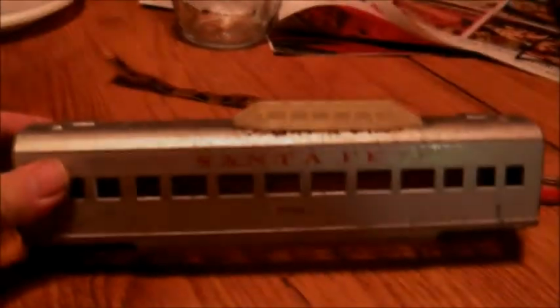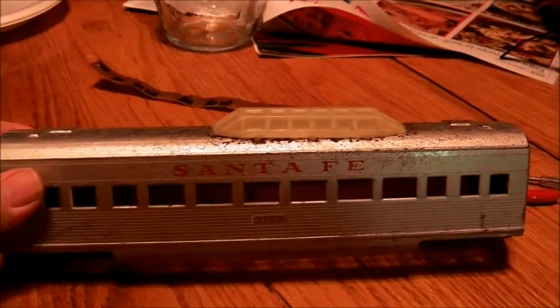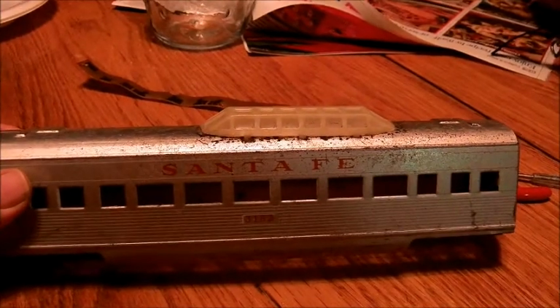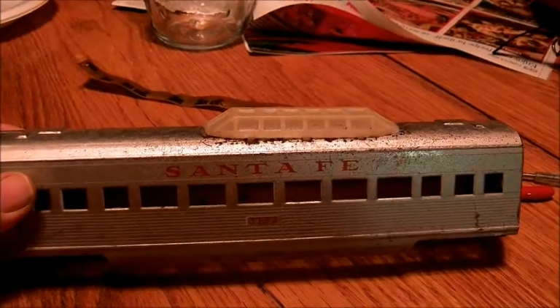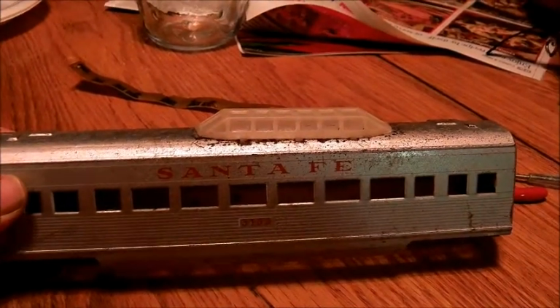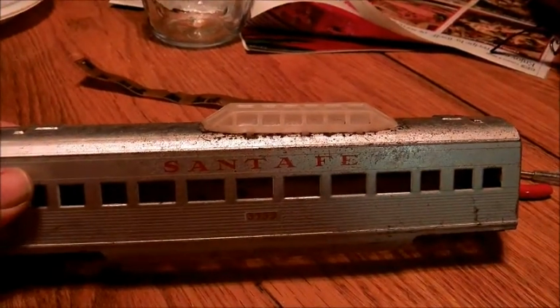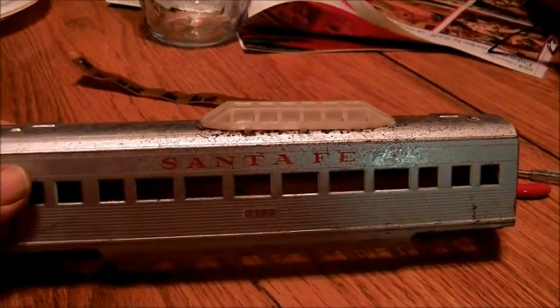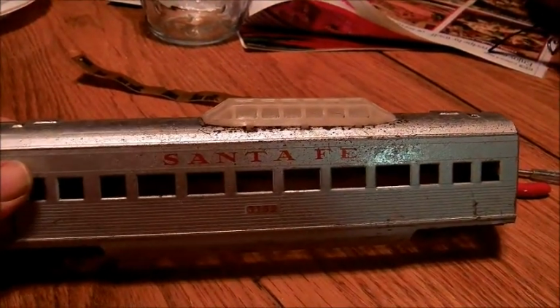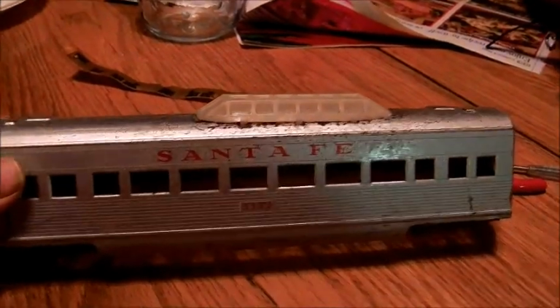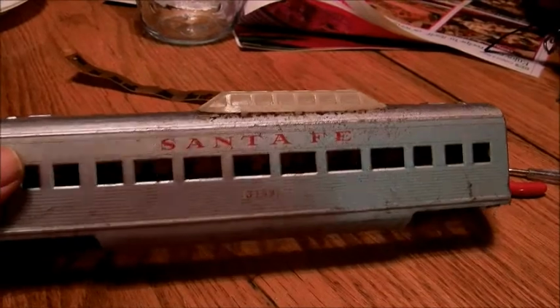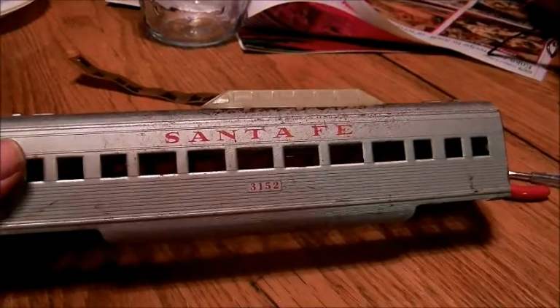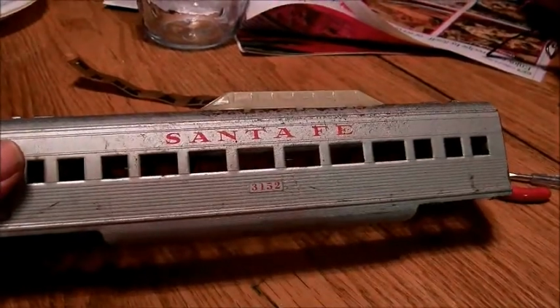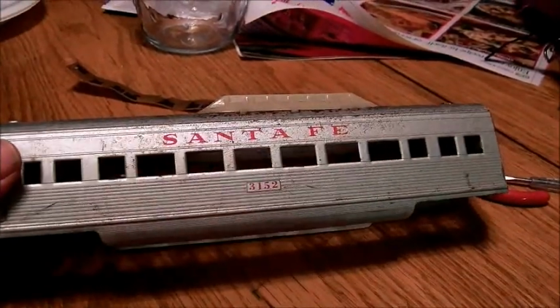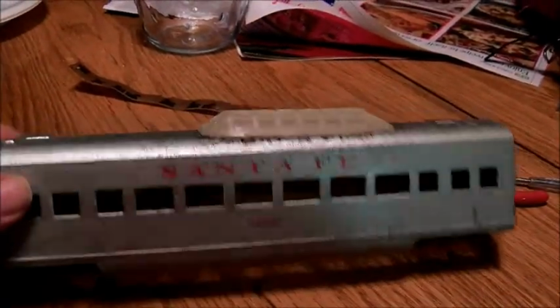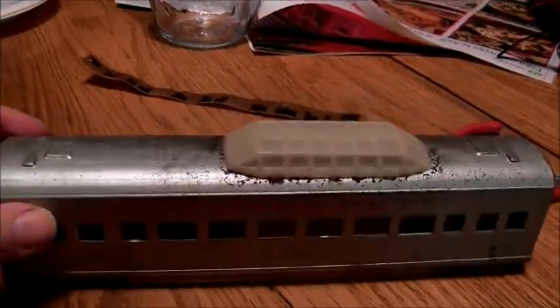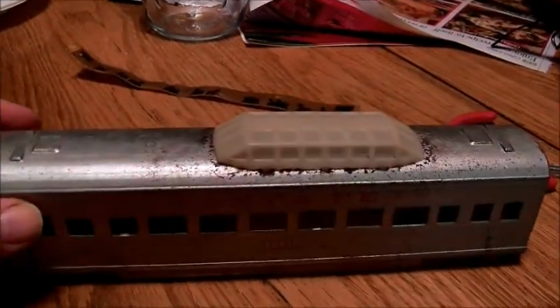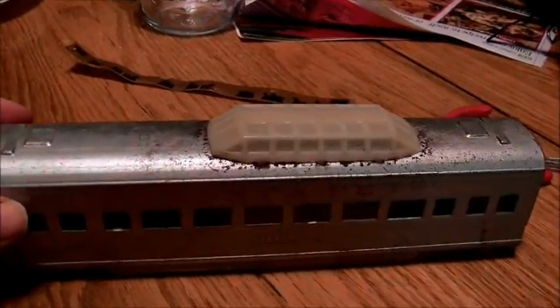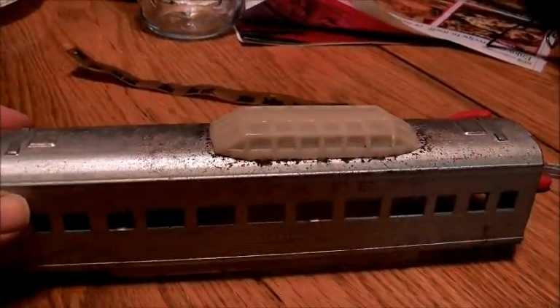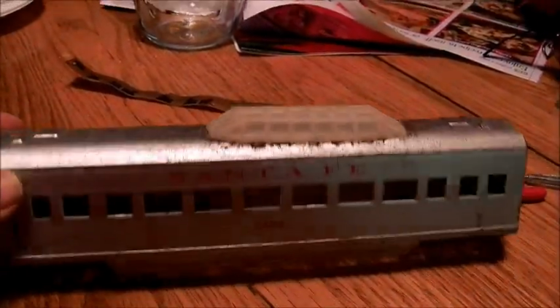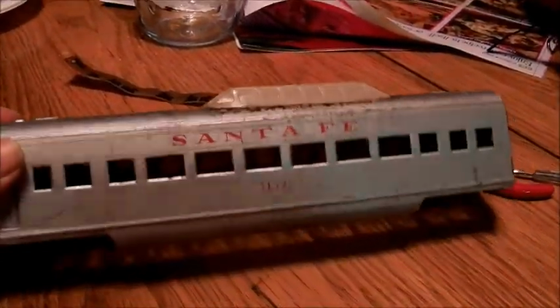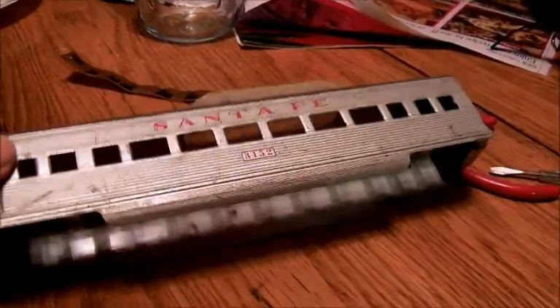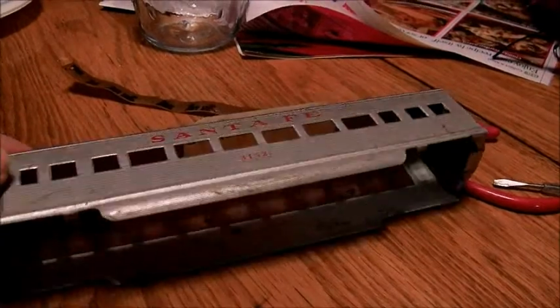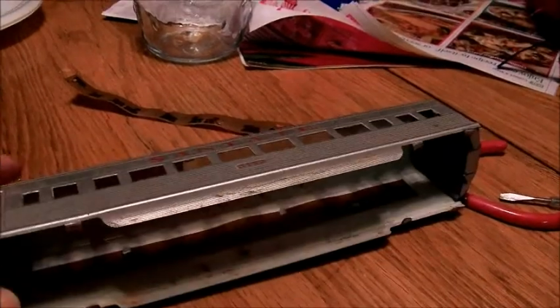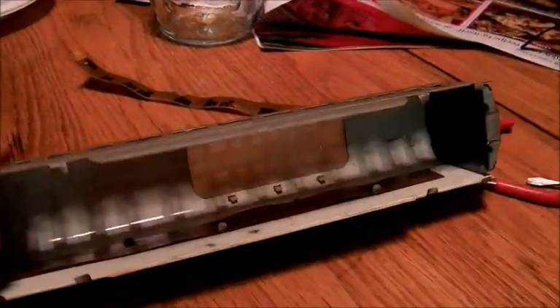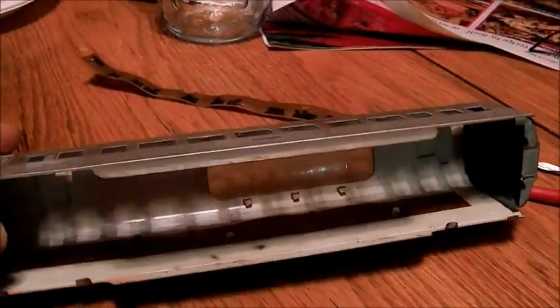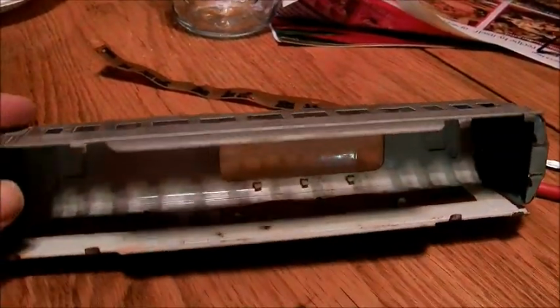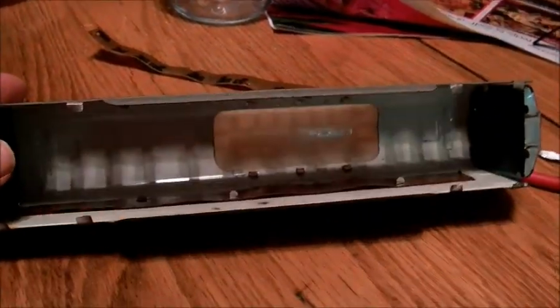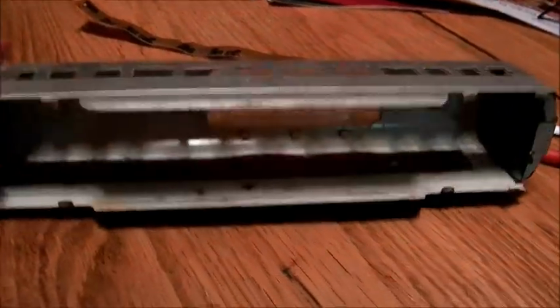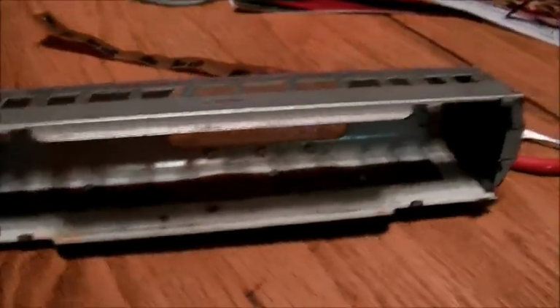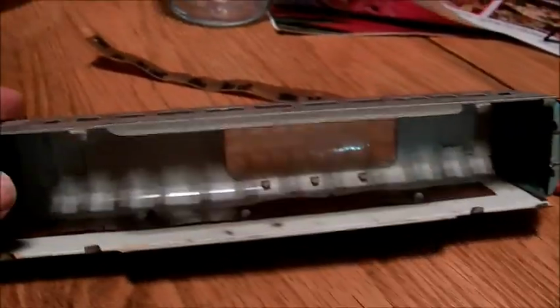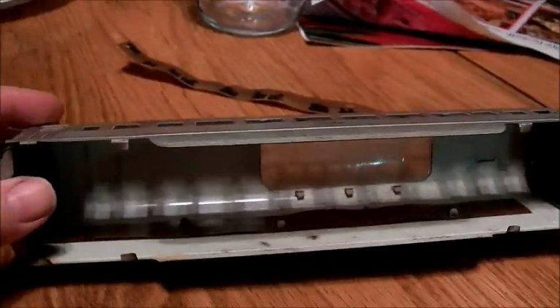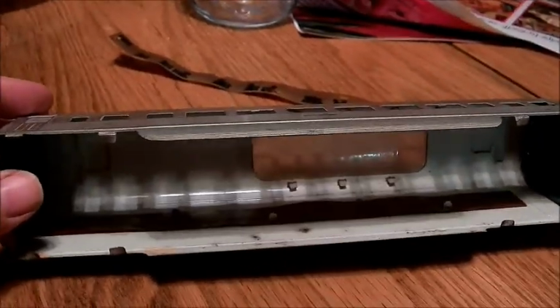This is a video on how to safely and easily remove a Vista Dome from a Marx's passenger car for custom painting. One of the first things you want to do, because we're going to be applying heat to it, is we need to remove the window strips.